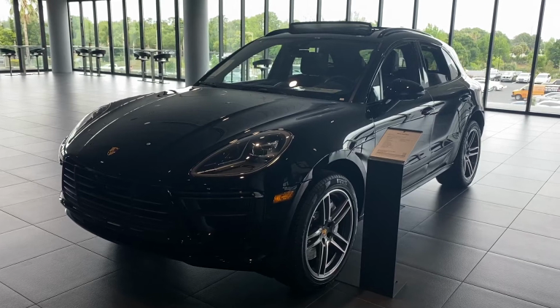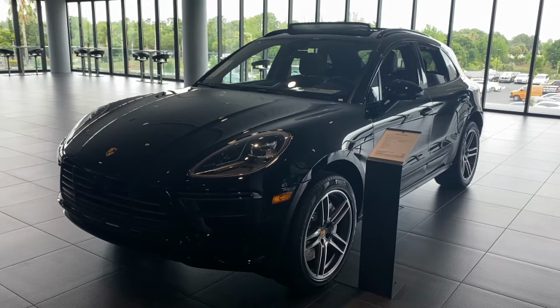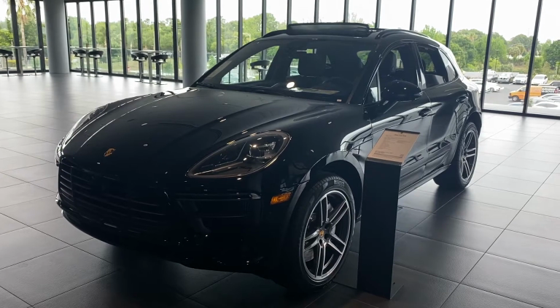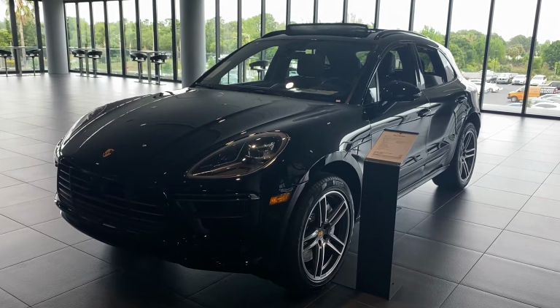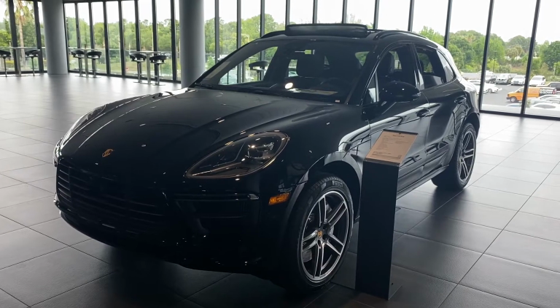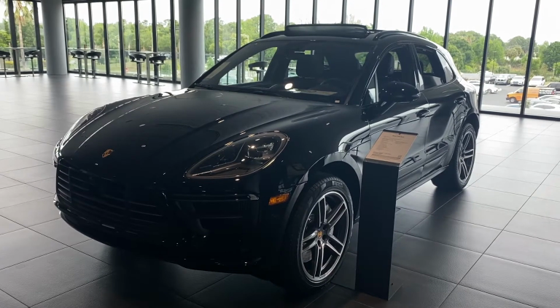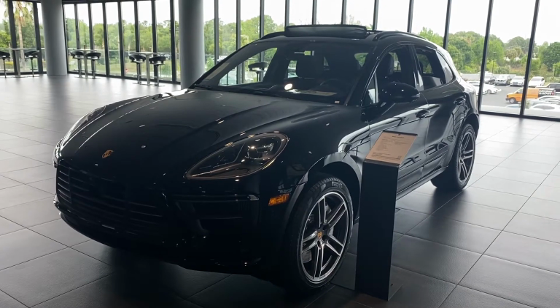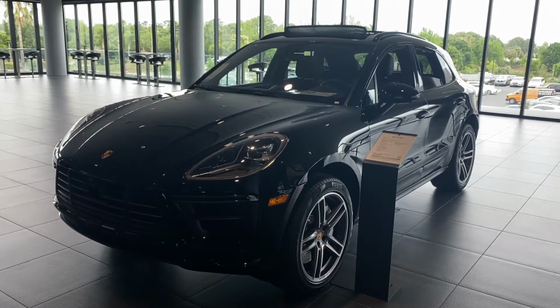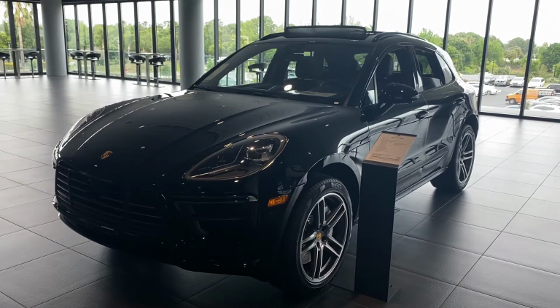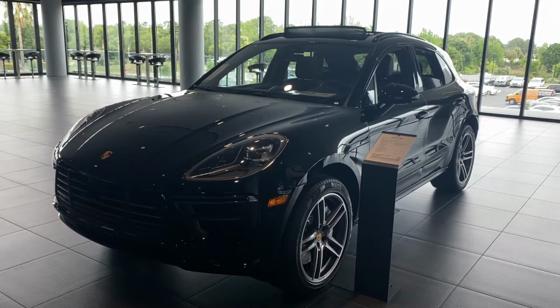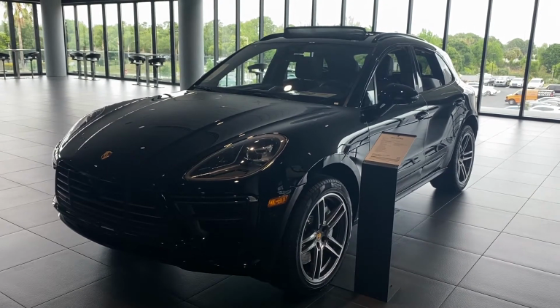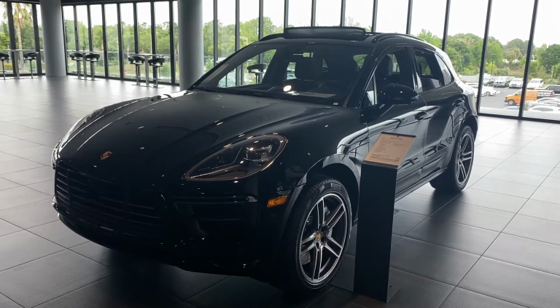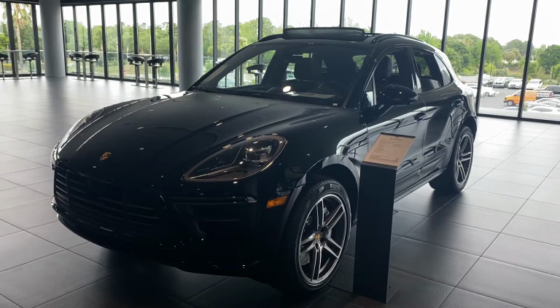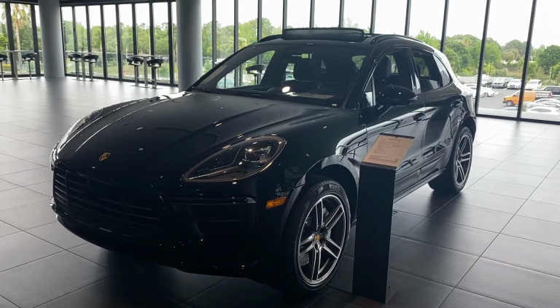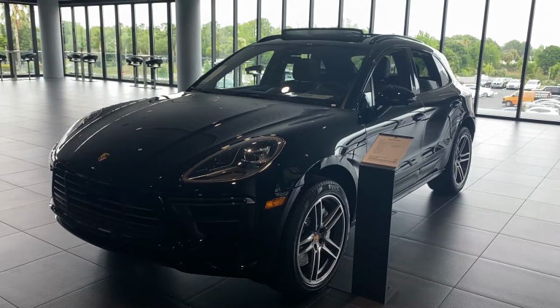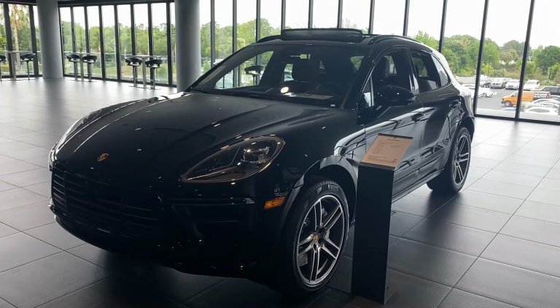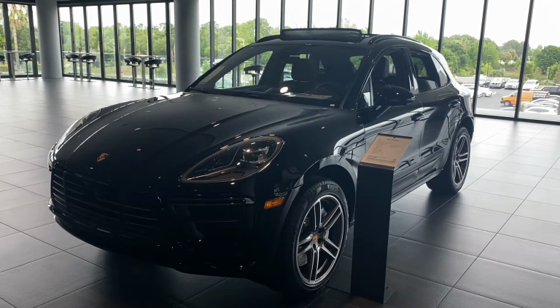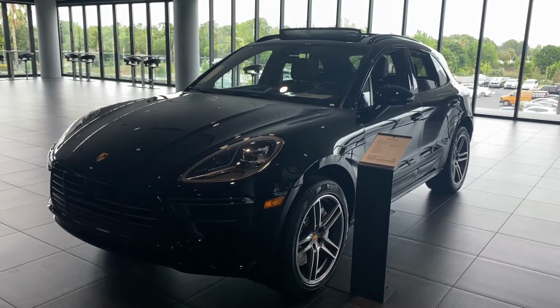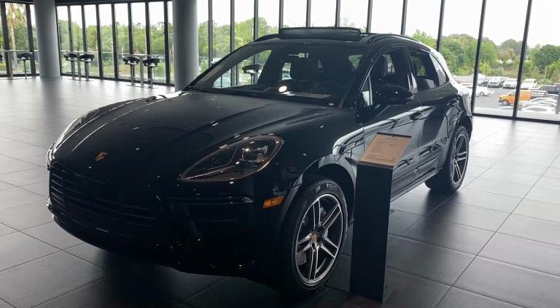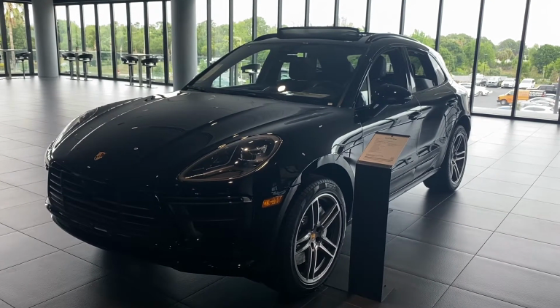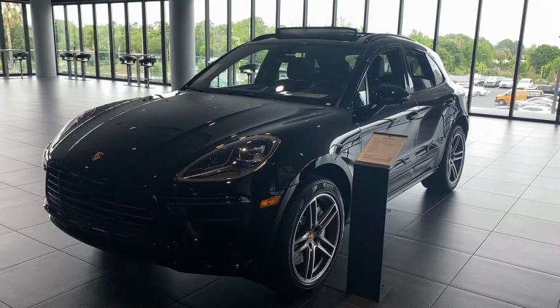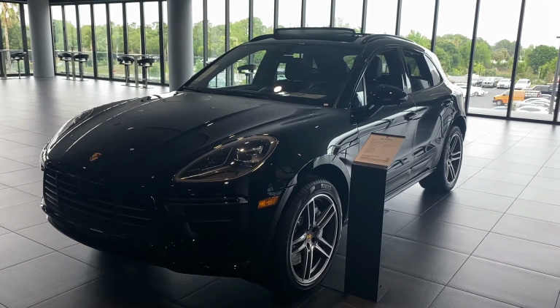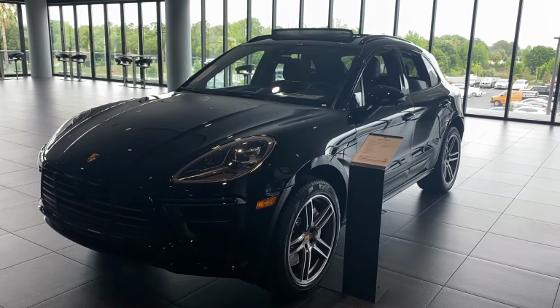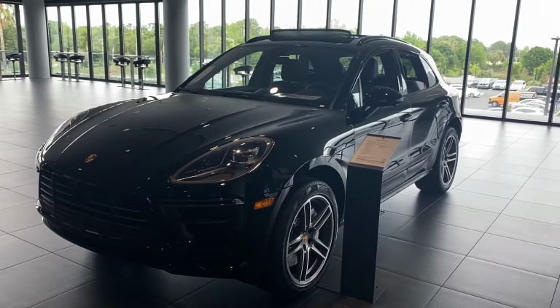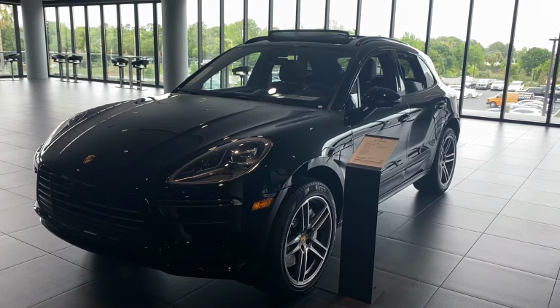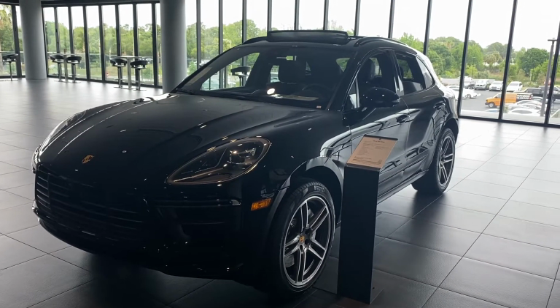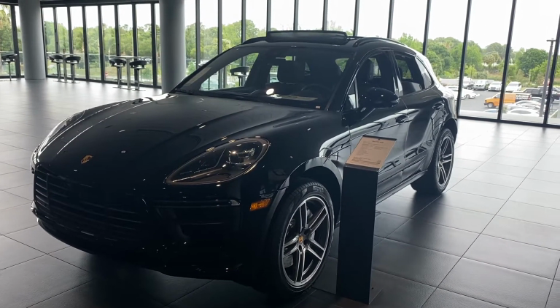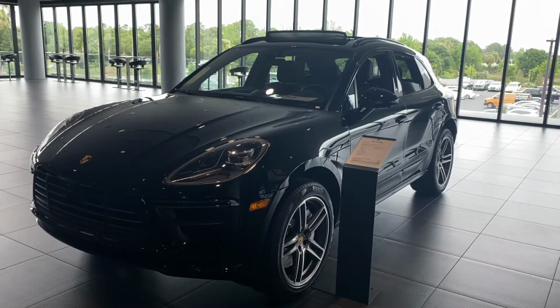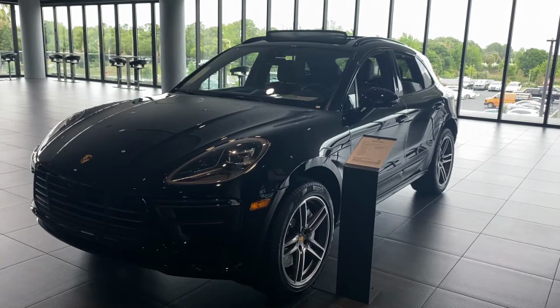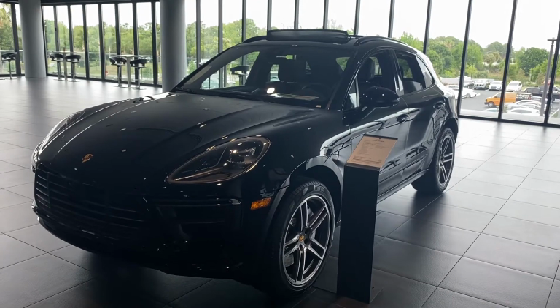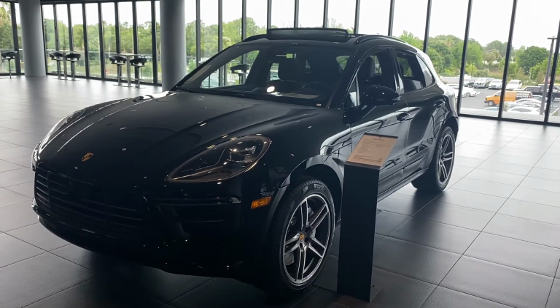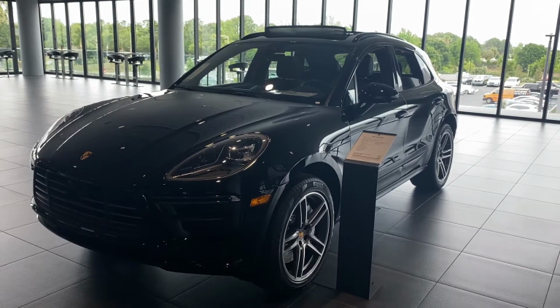Hello Jen, Katherine here at Porsche South Orlando looking at your brand new 2020 Macan Turbo. Just going to give you a brief walk-around video of the exterior and the interior of the car.